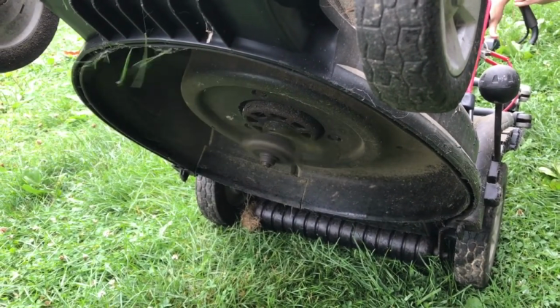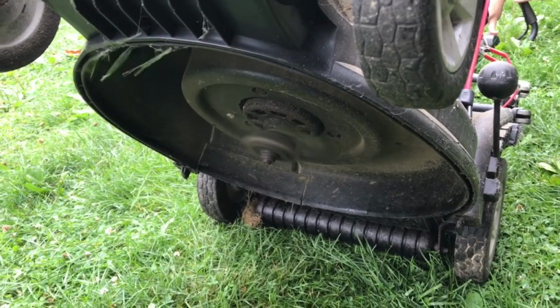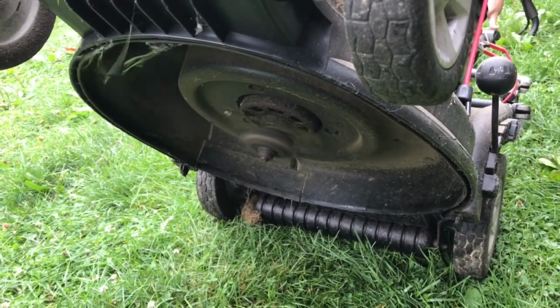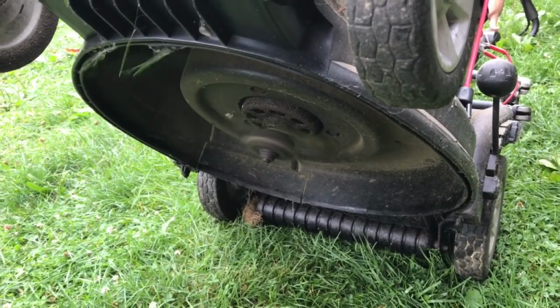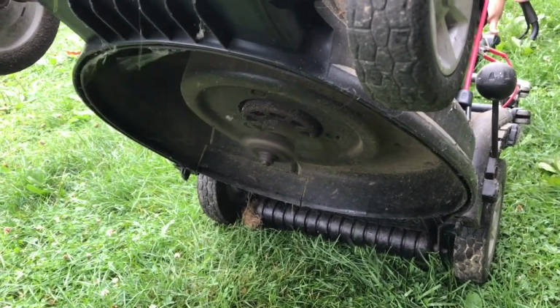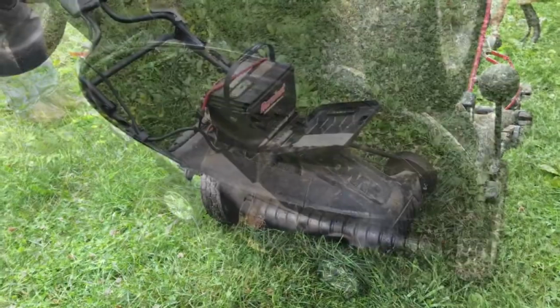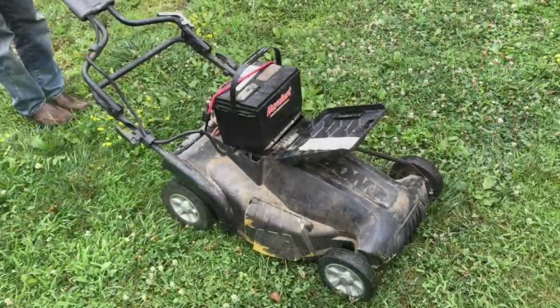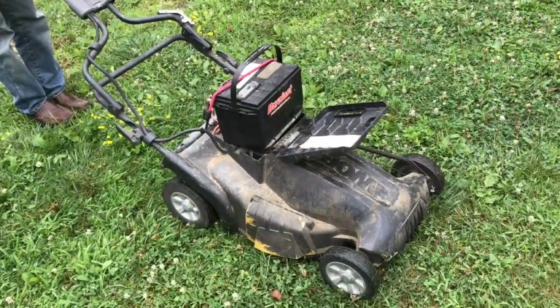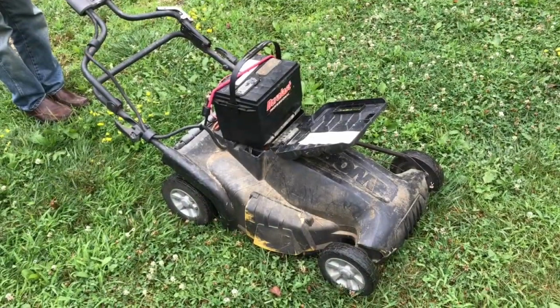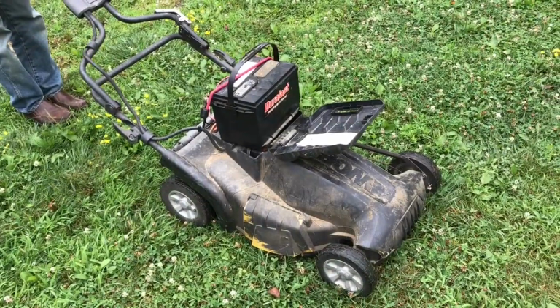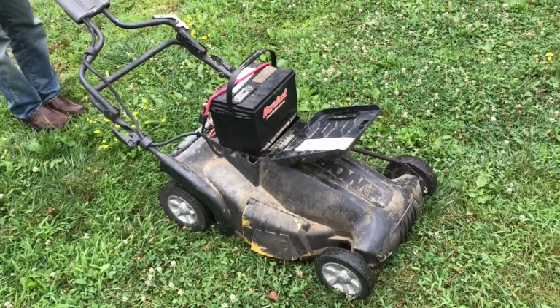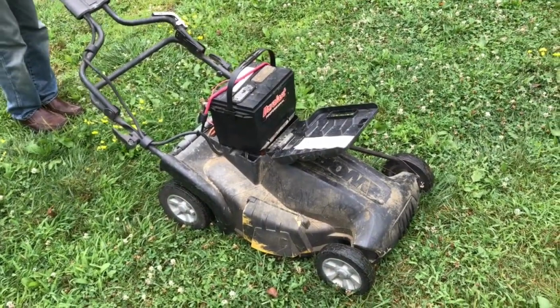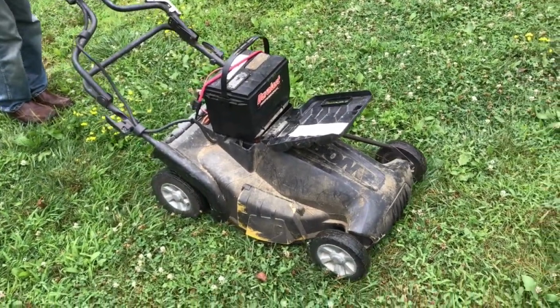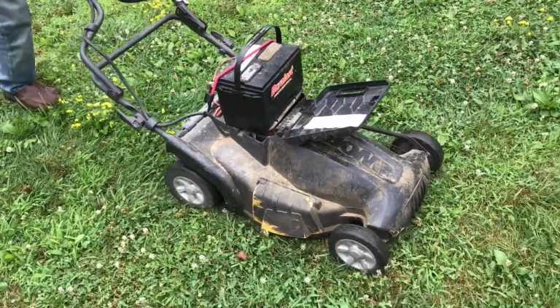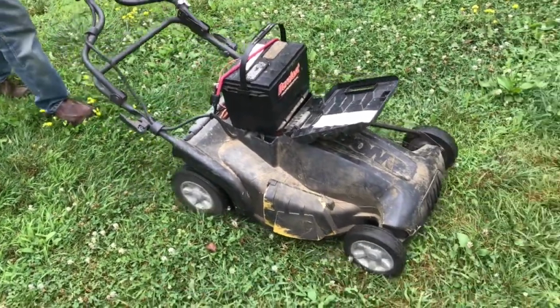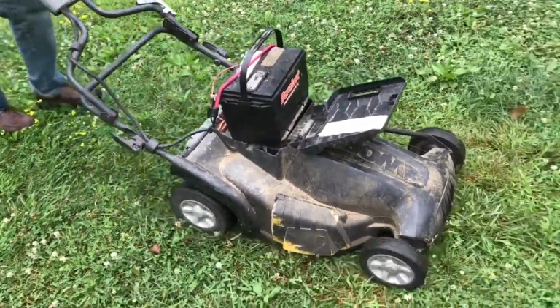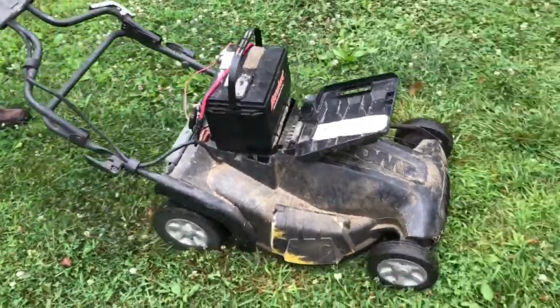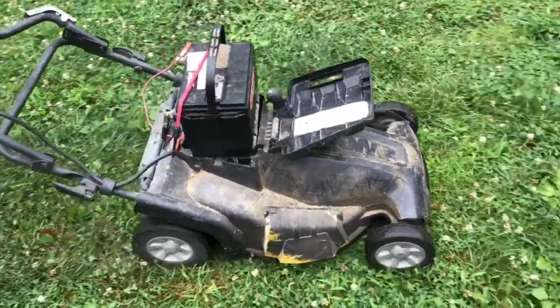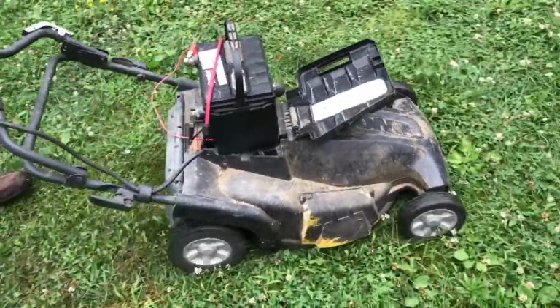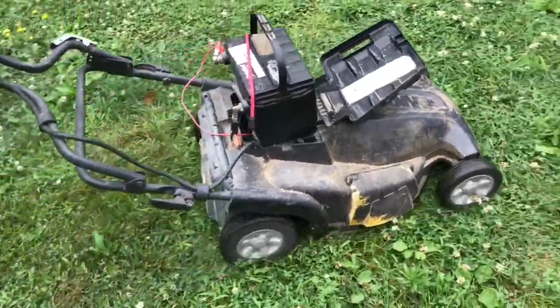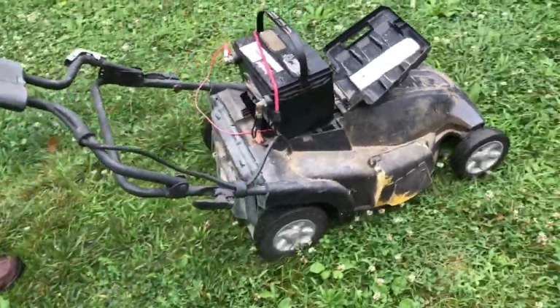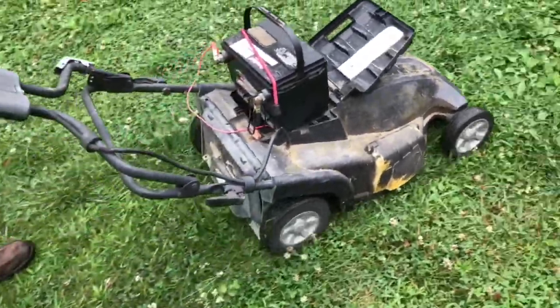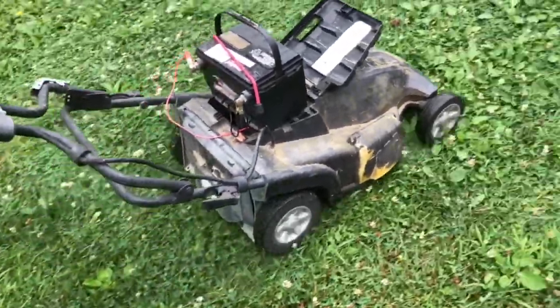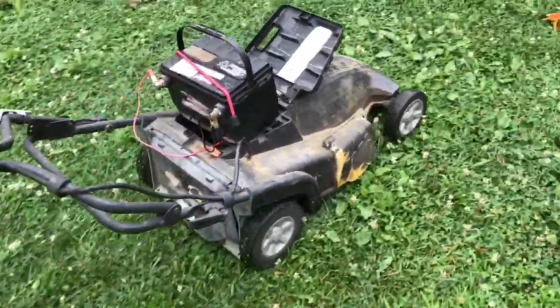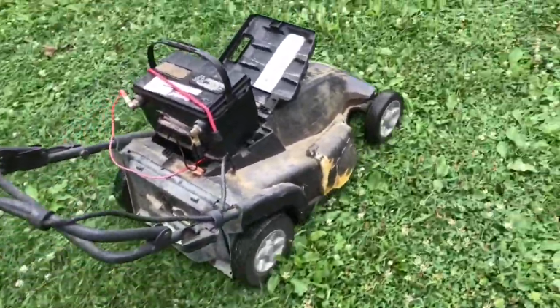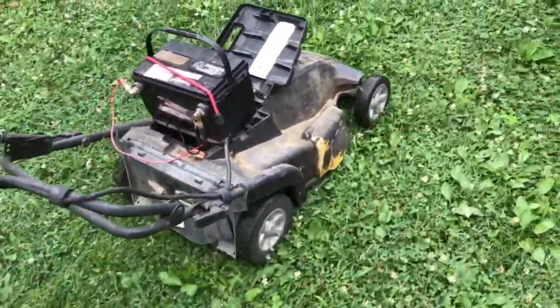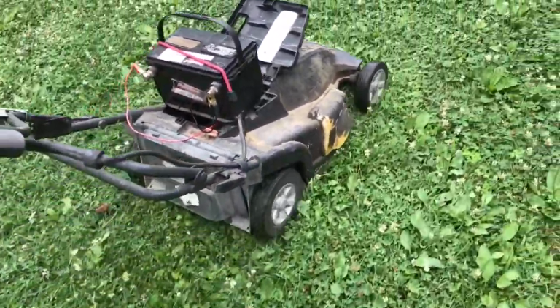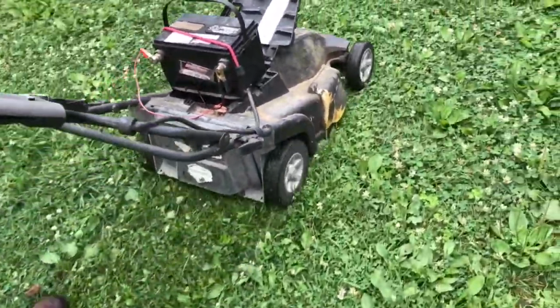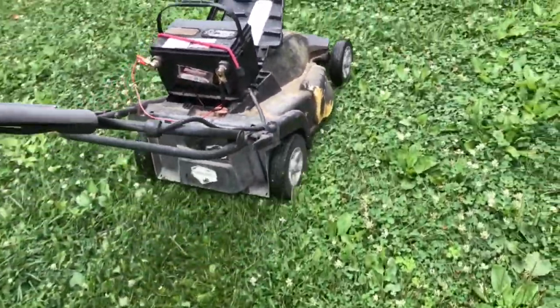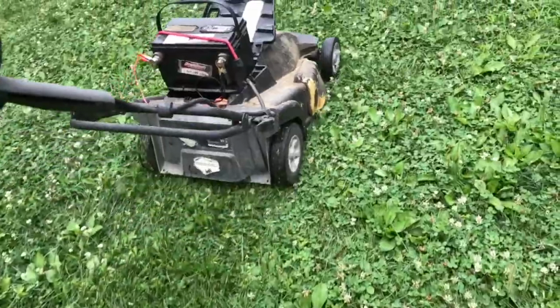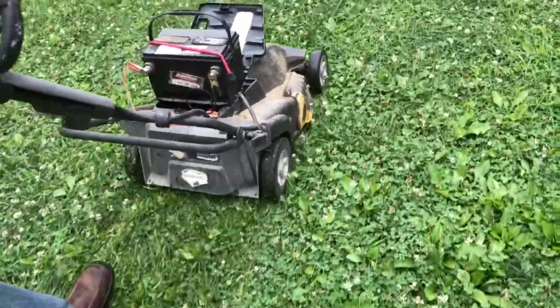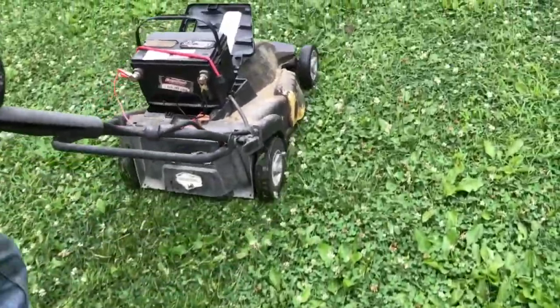Now that we have everything all hooked up, let's go ahead and take it out and see how it does cutting grass. You can see that the grass is pretty tall and this mower is doing just fine.